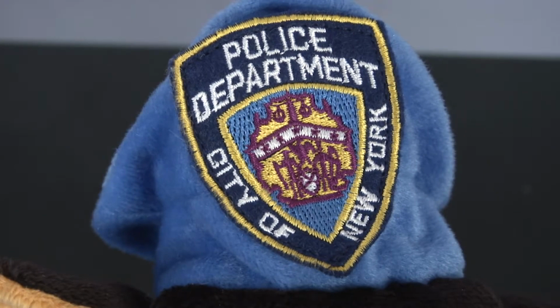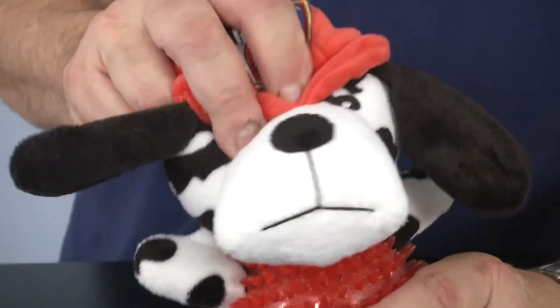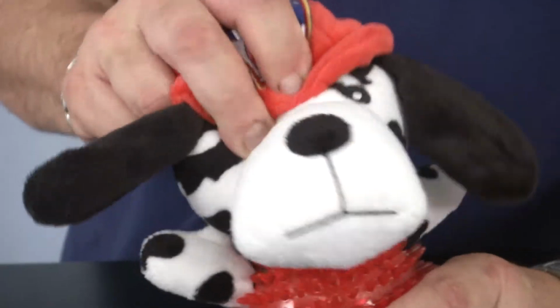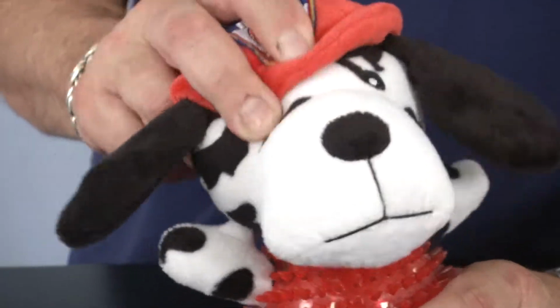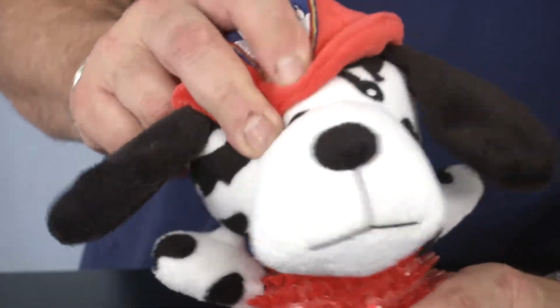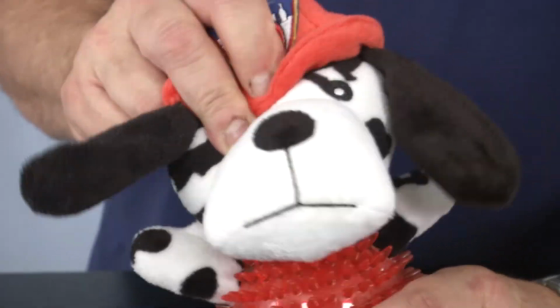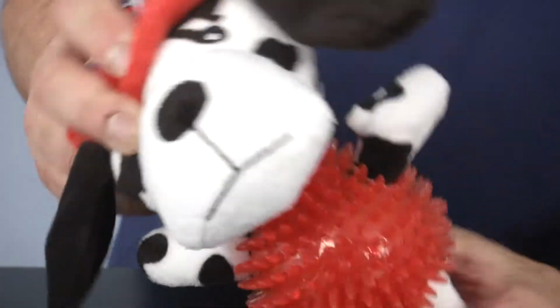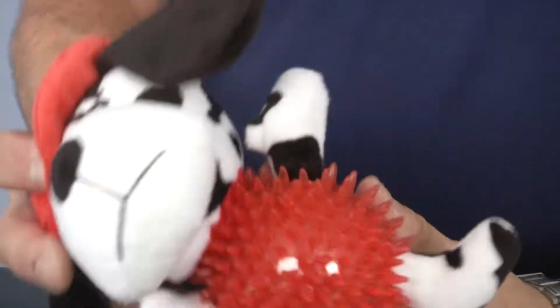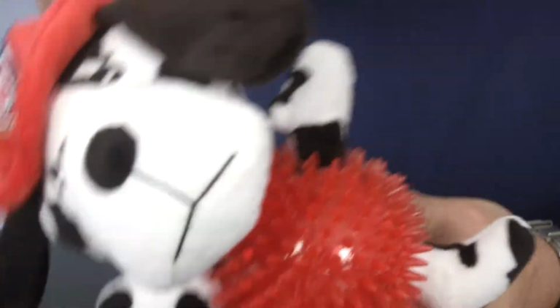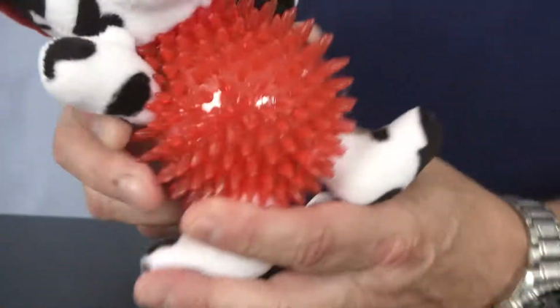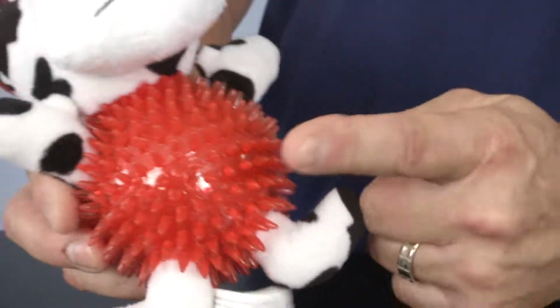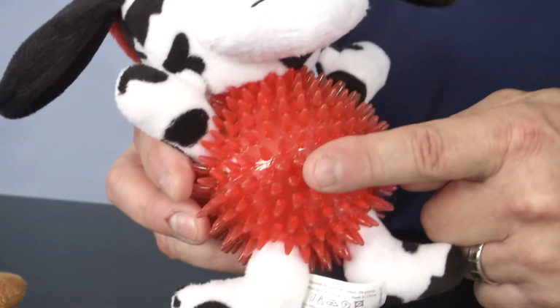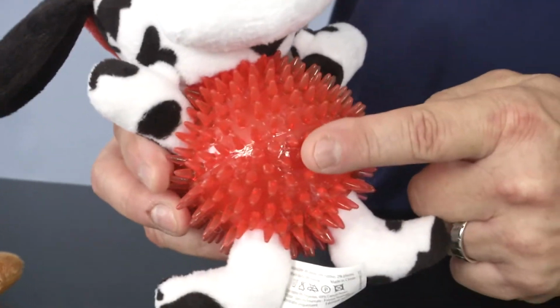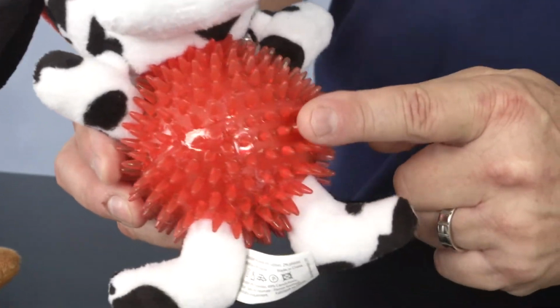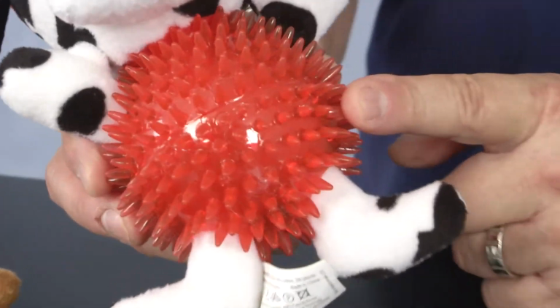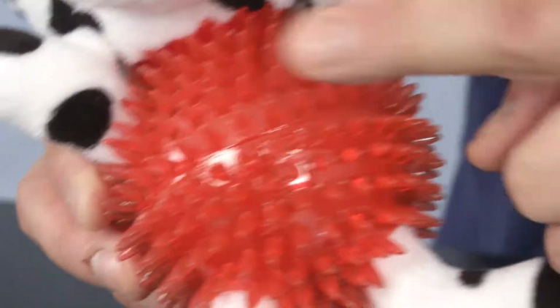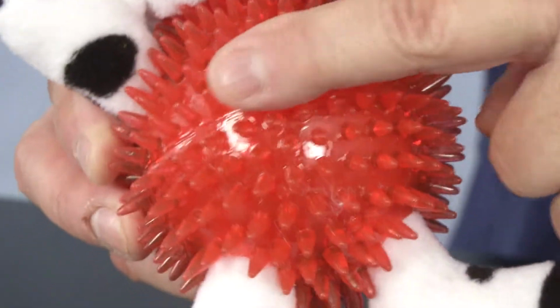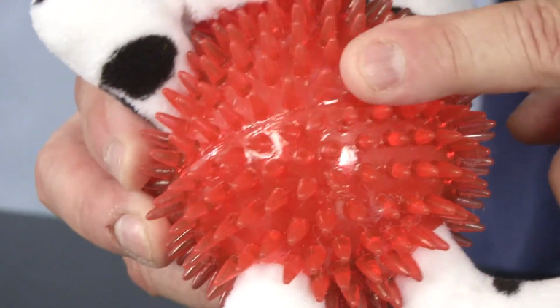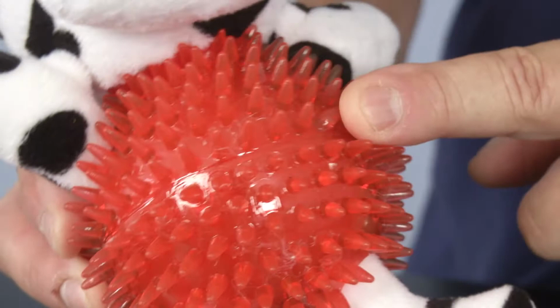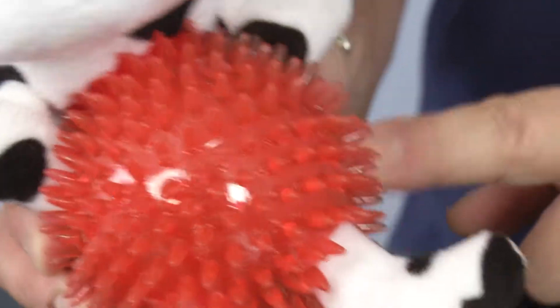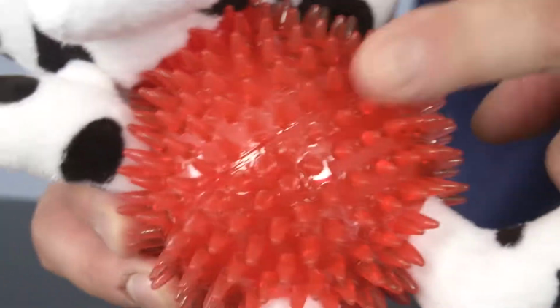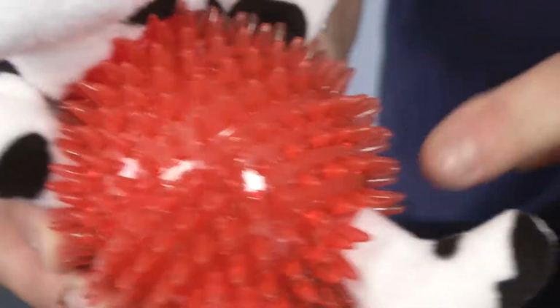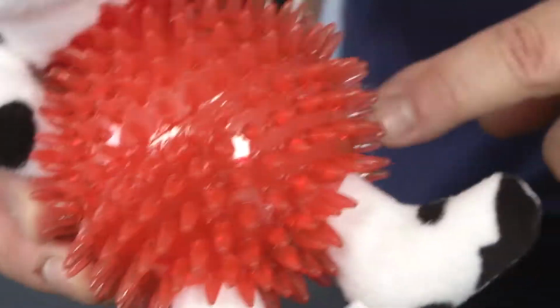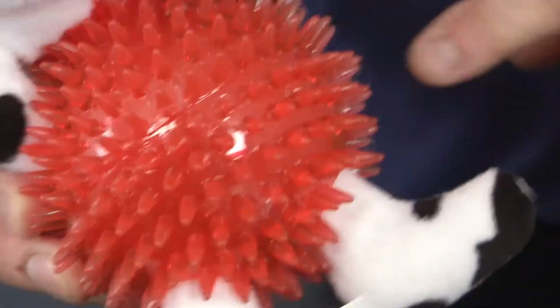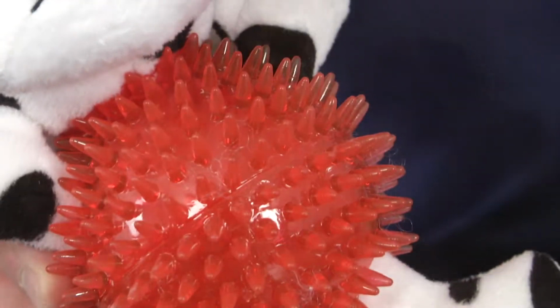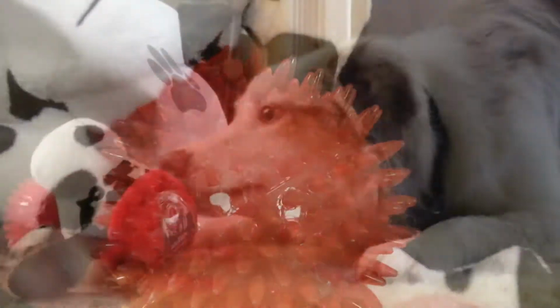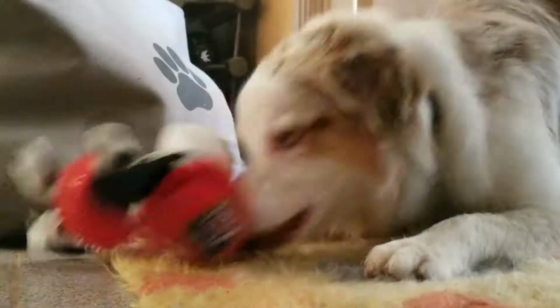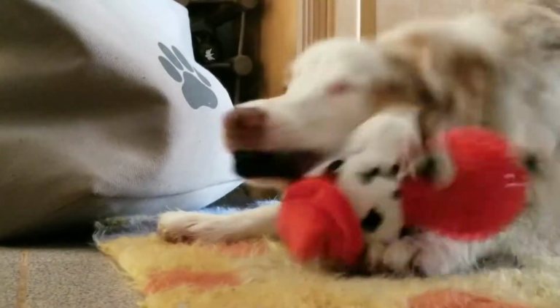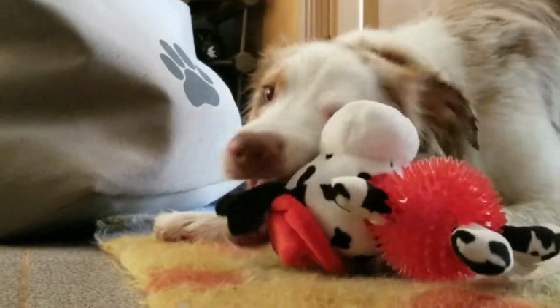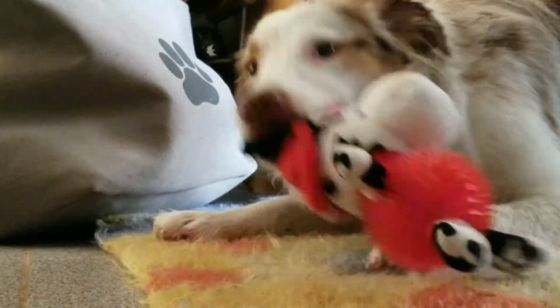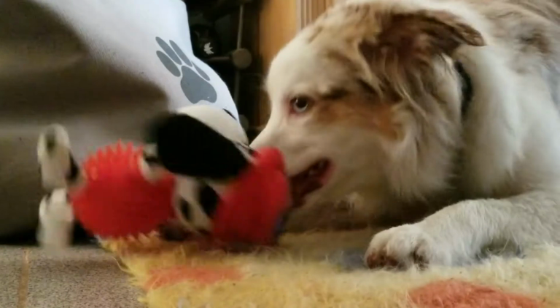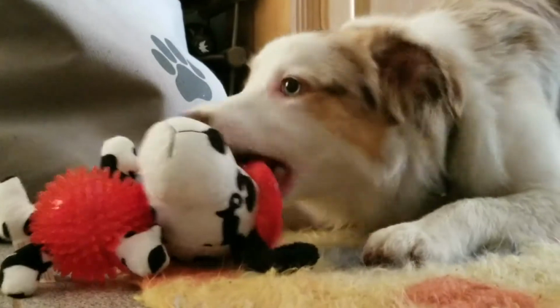Each toy has an integrated squeaker in its head, and the bodies are covered with a hollow ball that has rubber nubs all over it, which might be good for cleaning teeth or massaging gums.